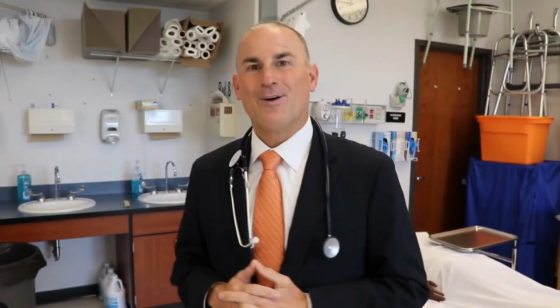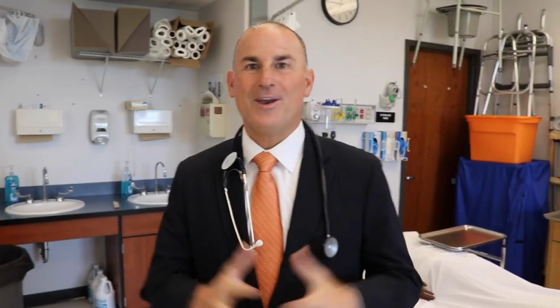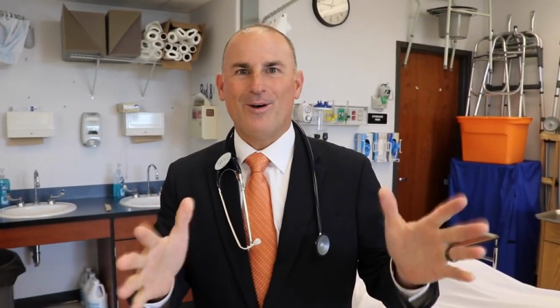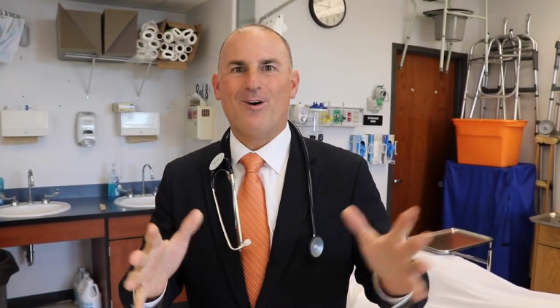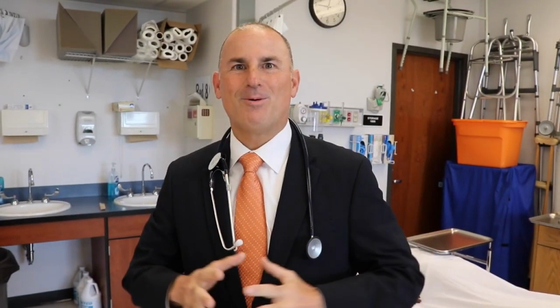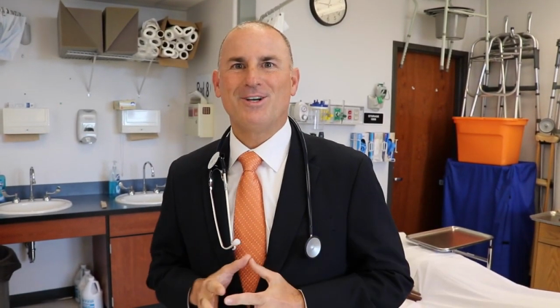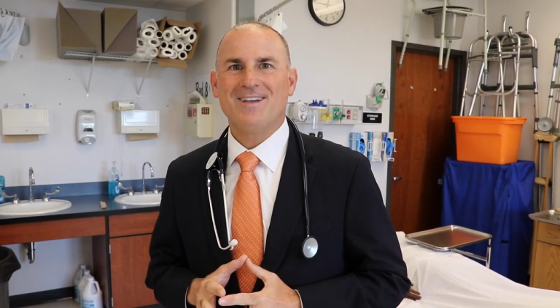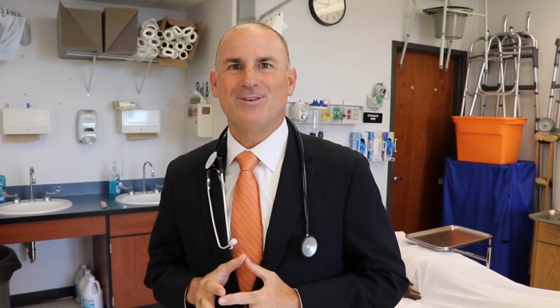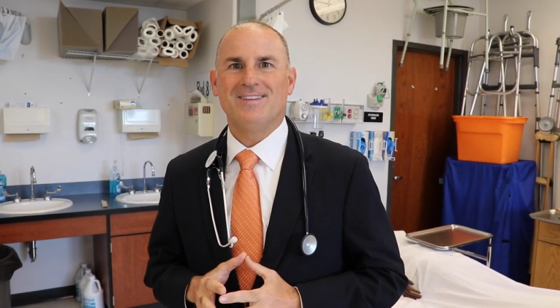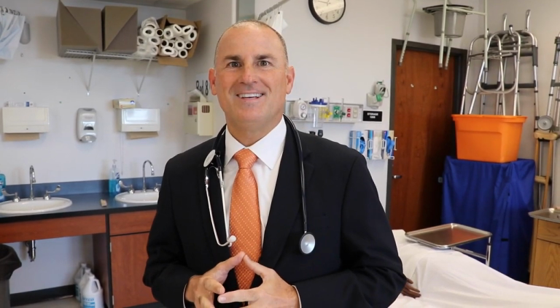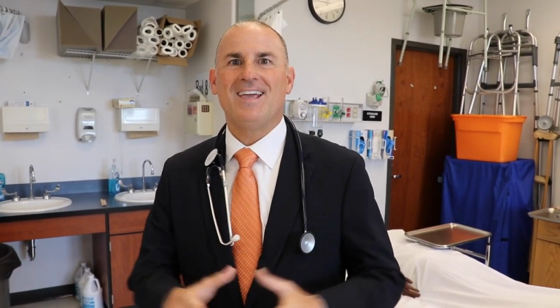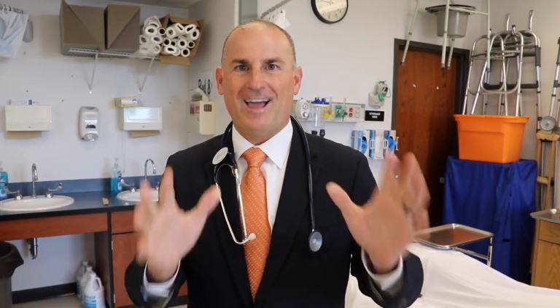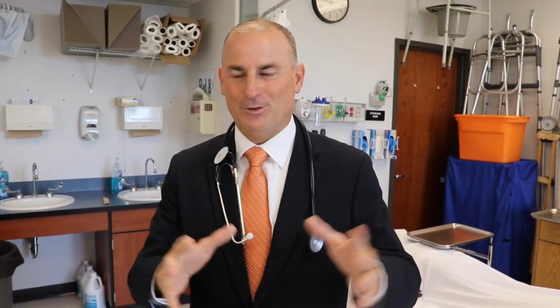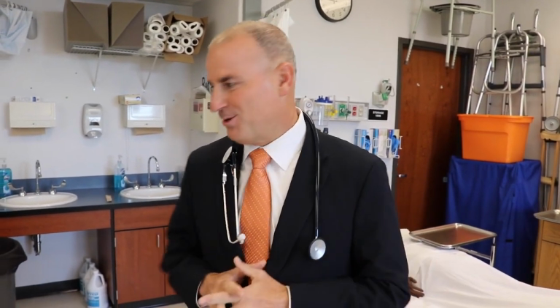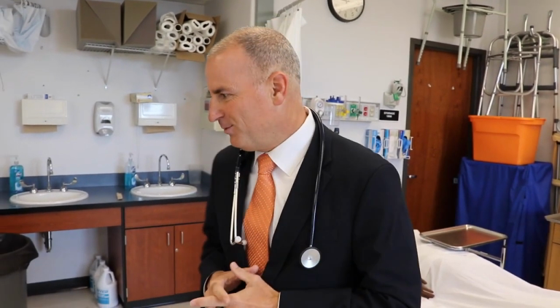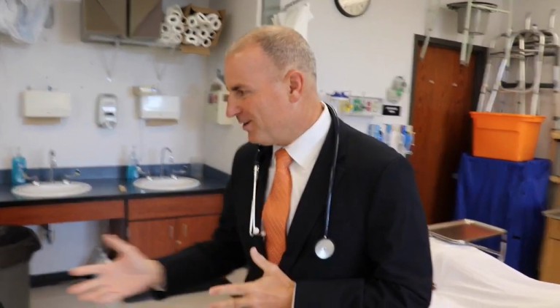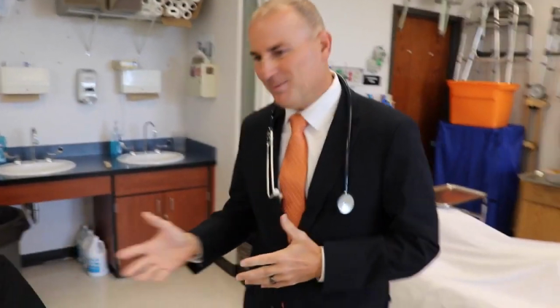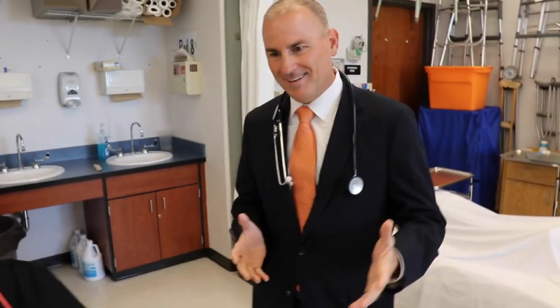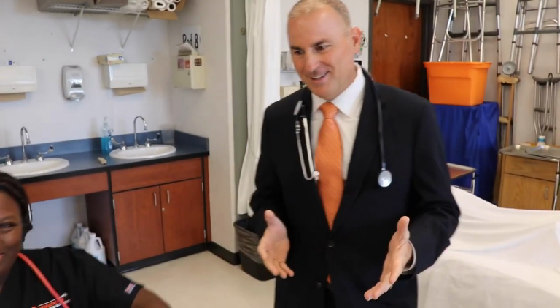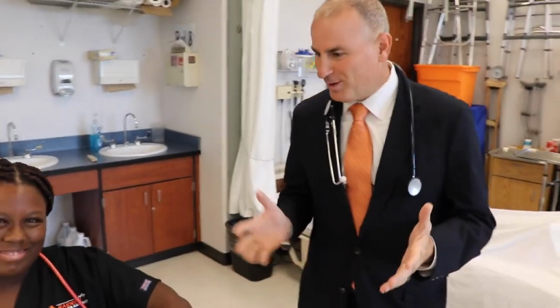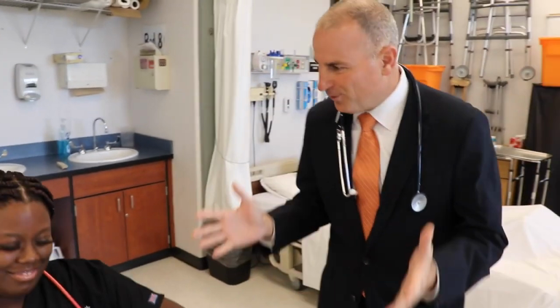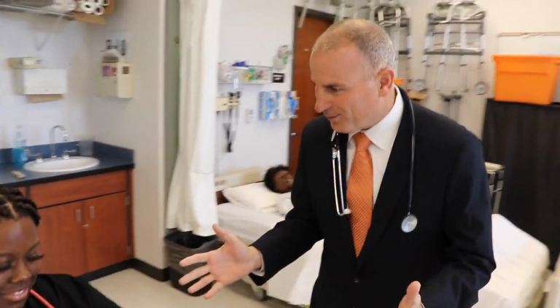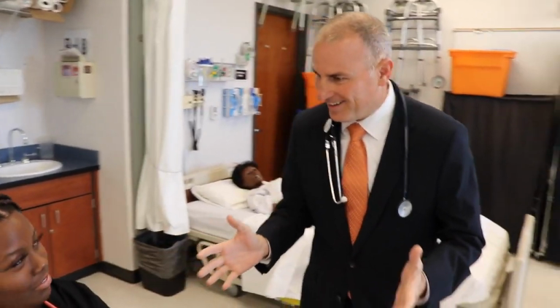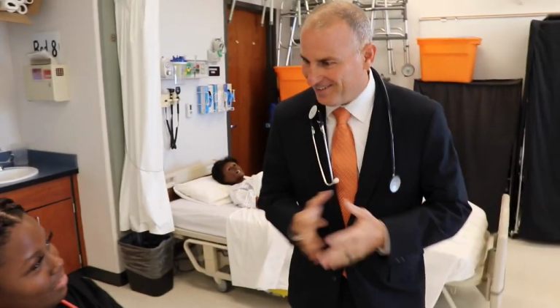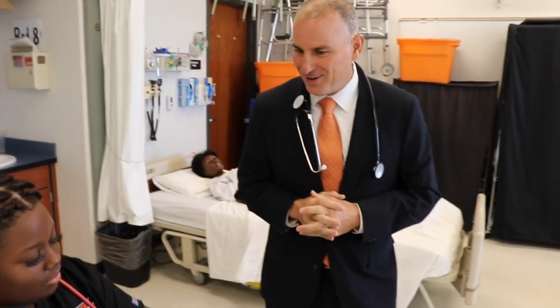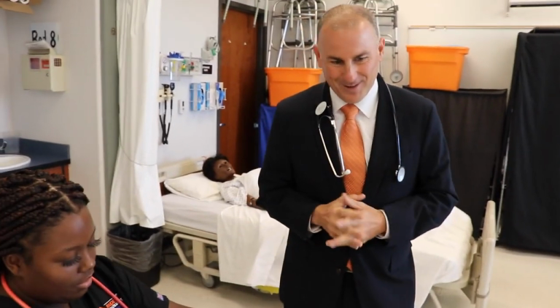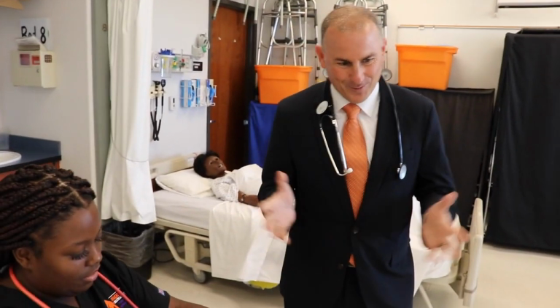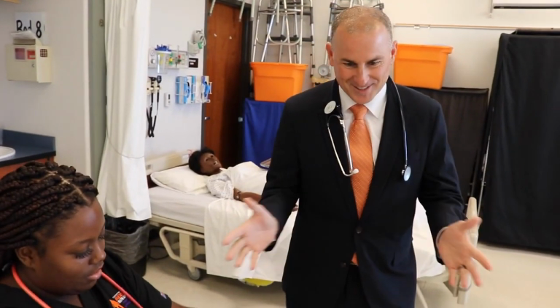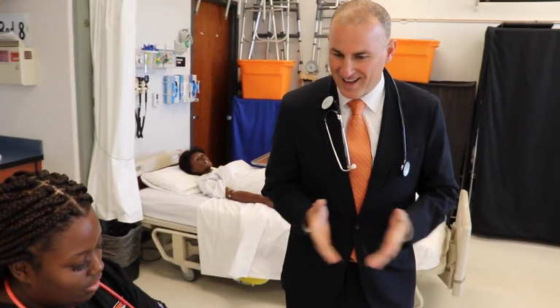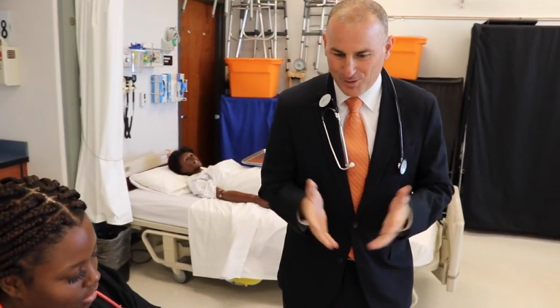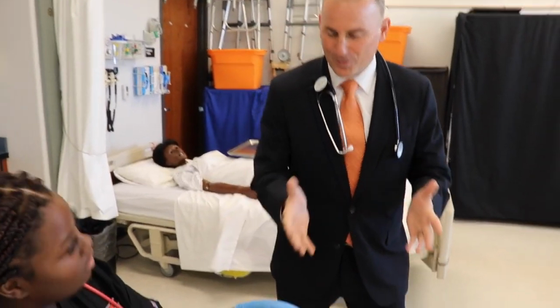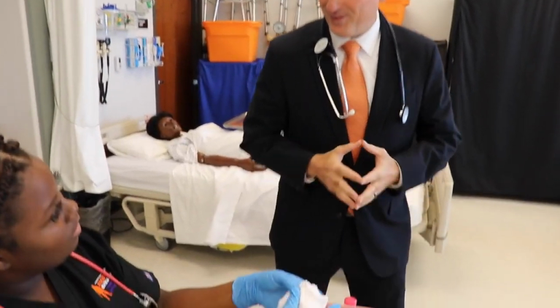Here we are at Orange Park Senior High School in the CNA classroom. I'm here with Dakota and Malia. So what's going on right now within this class, and what are you working on?